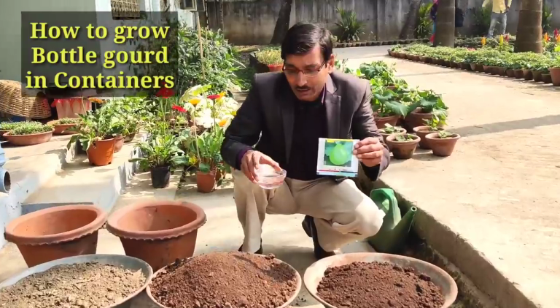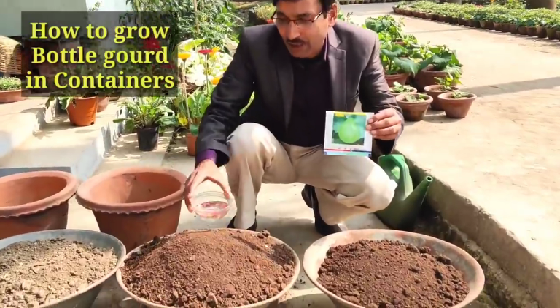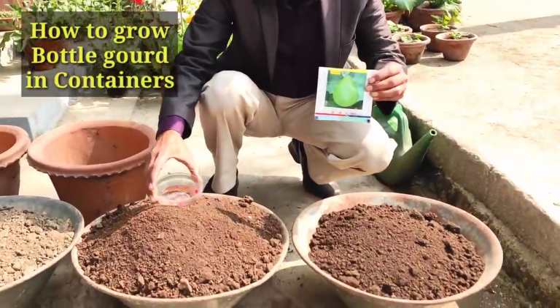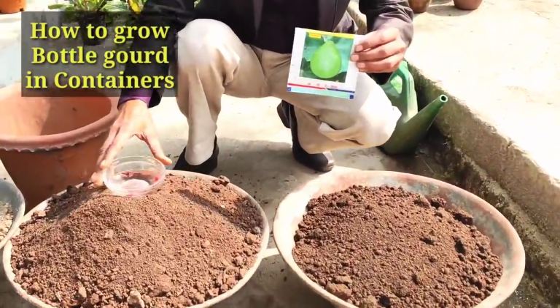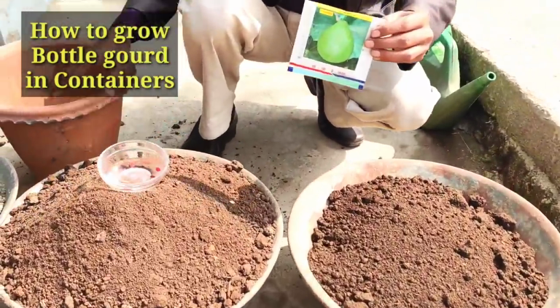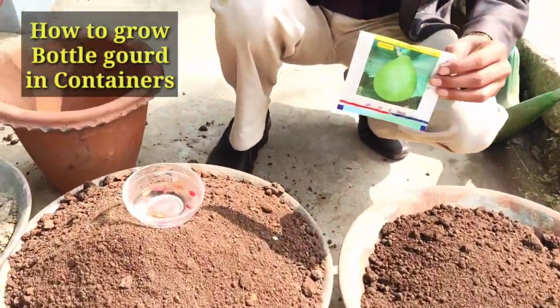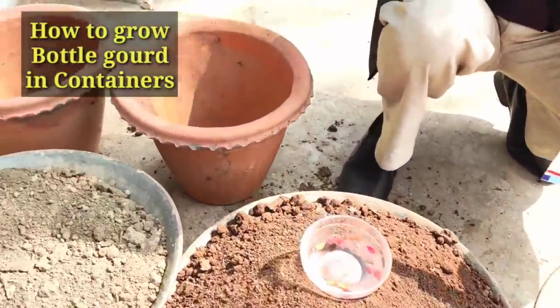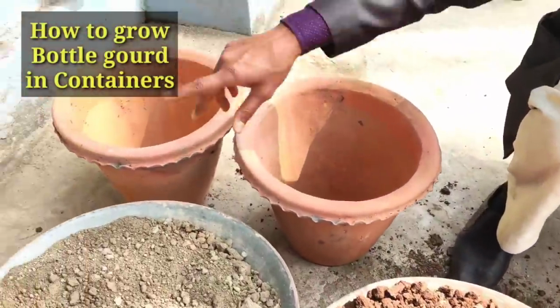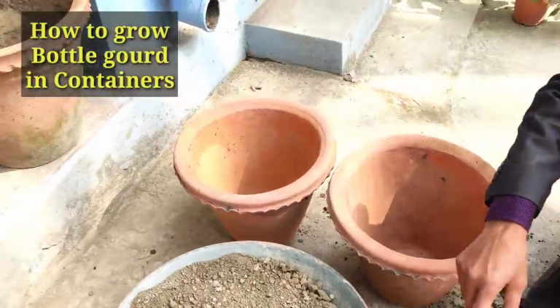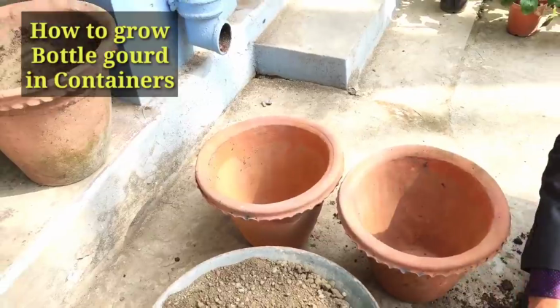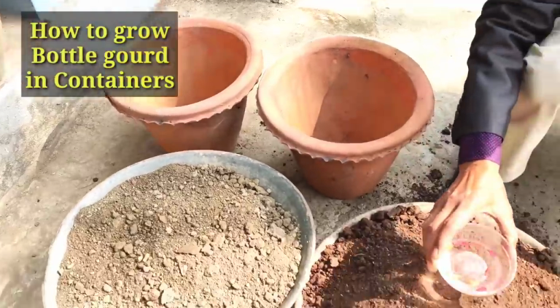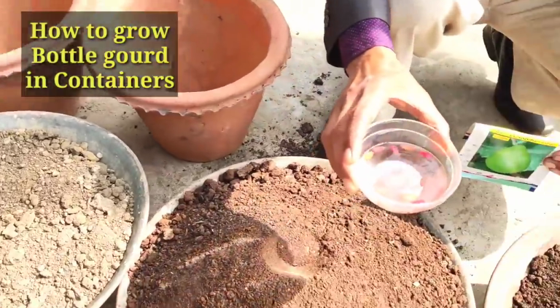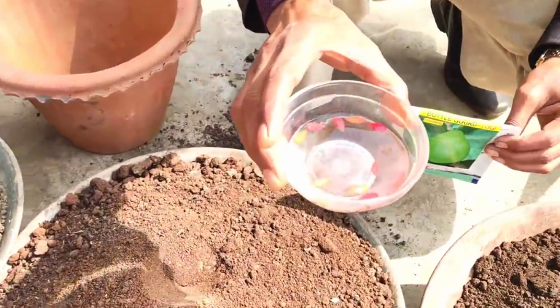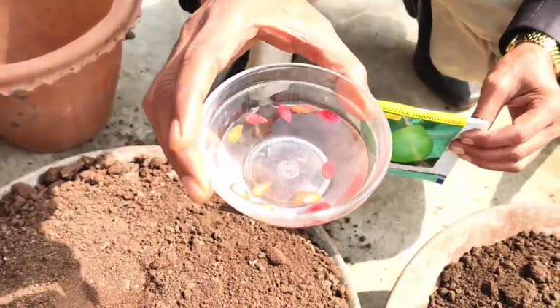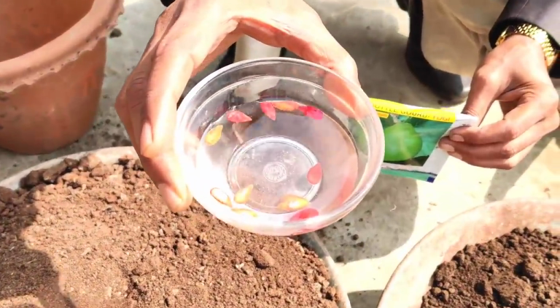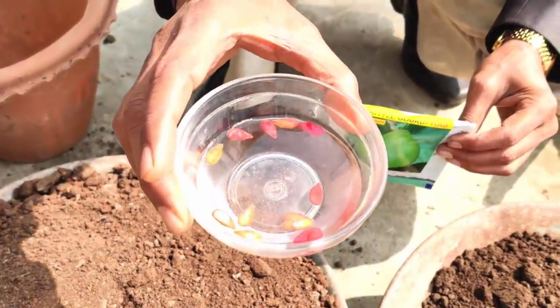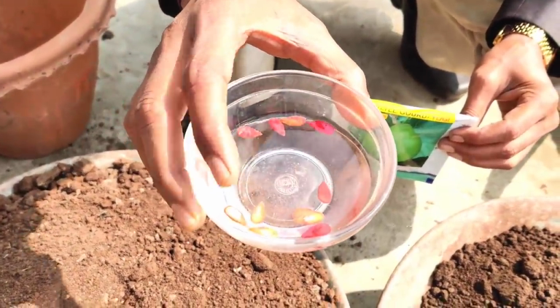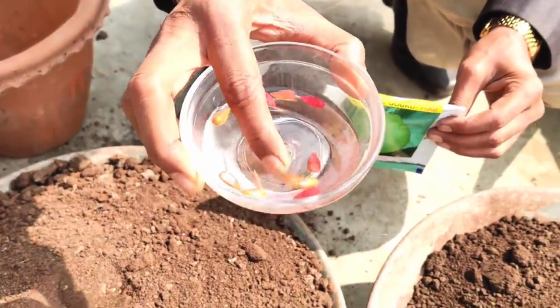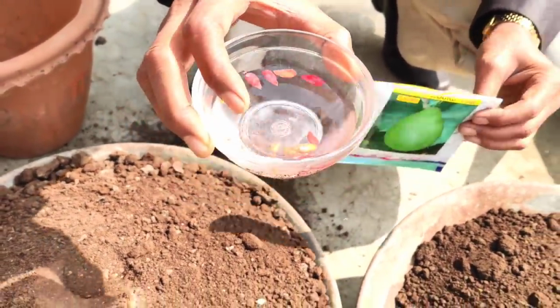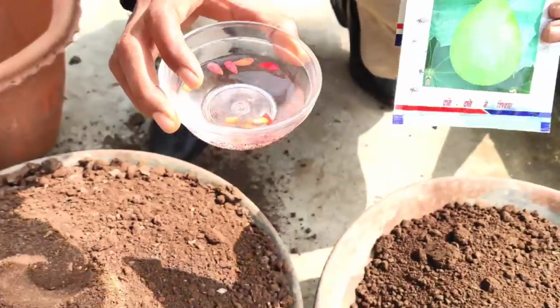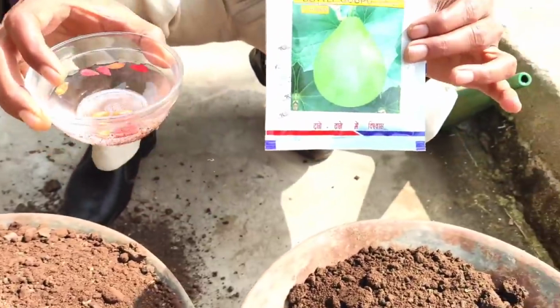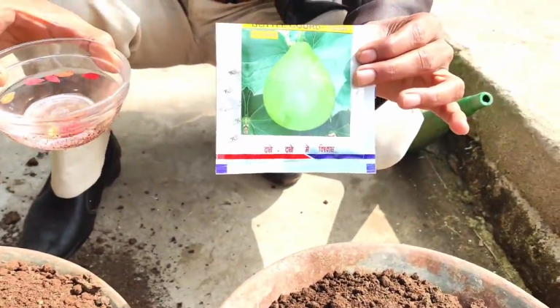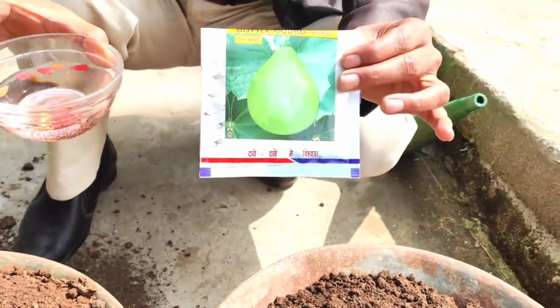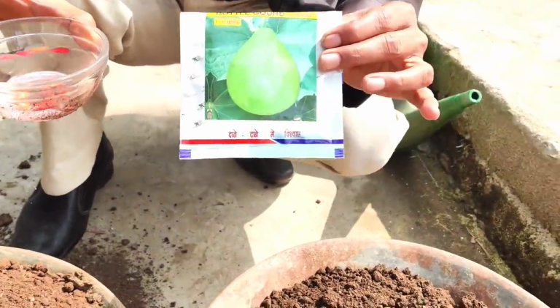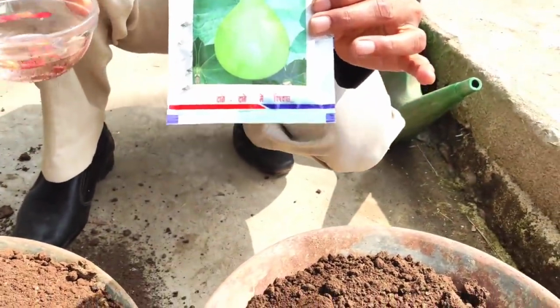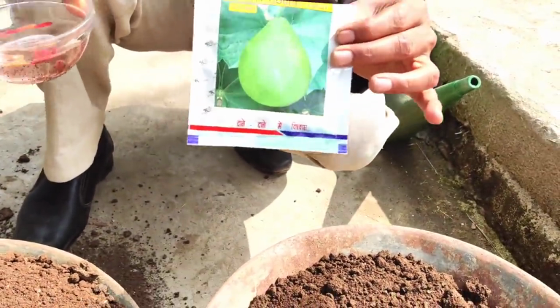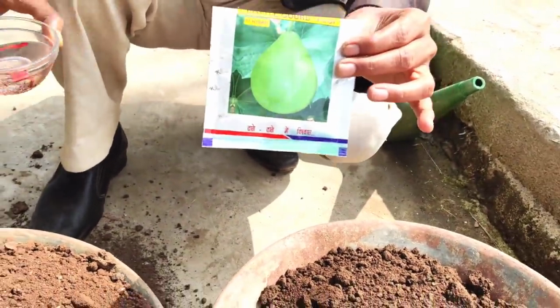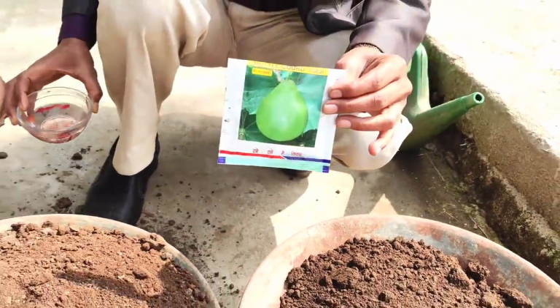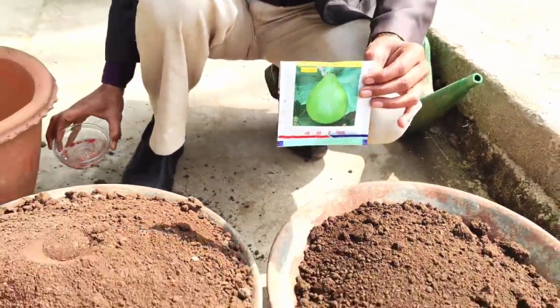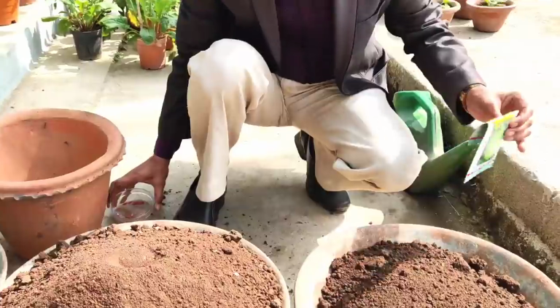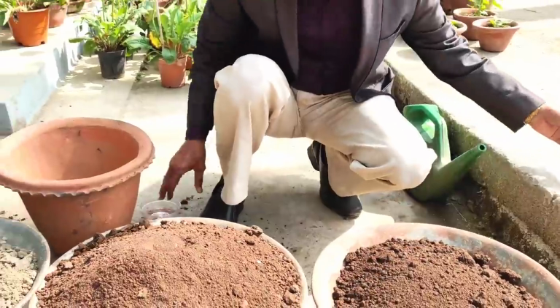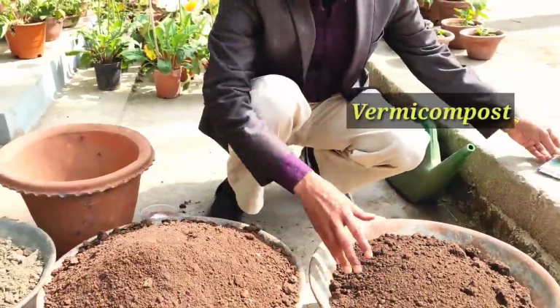These are the seeds I bought from some seed store. These are branded seeds of bottle gourd, all mixed, and I have soaked them last night, around 24 hours ago.